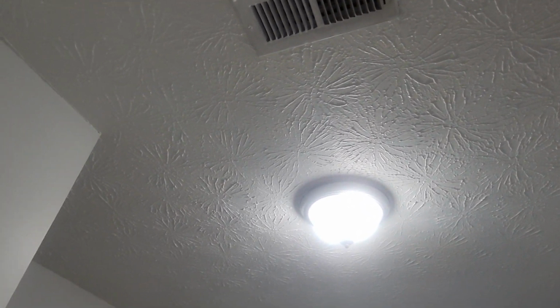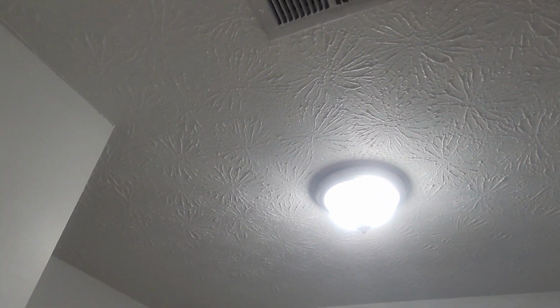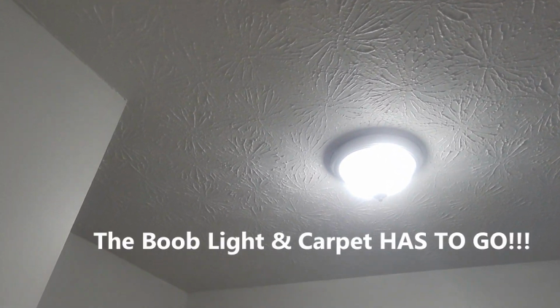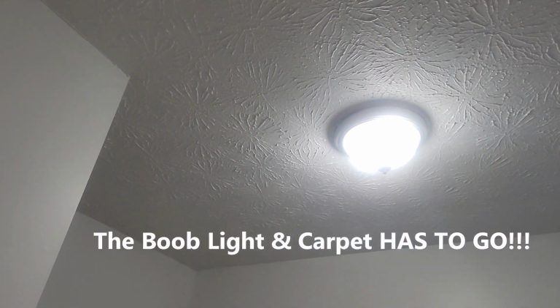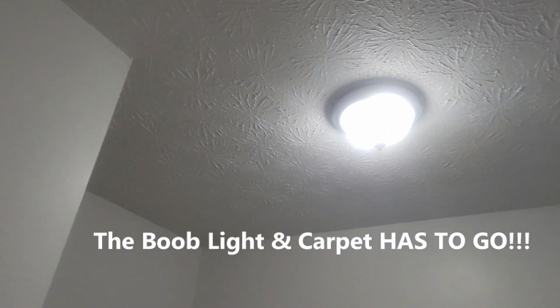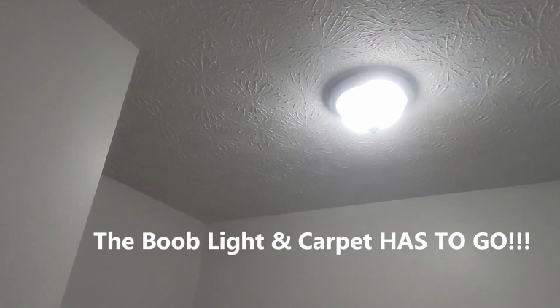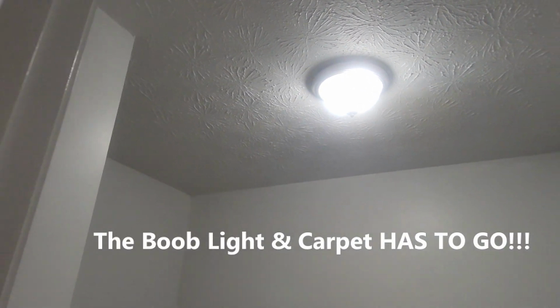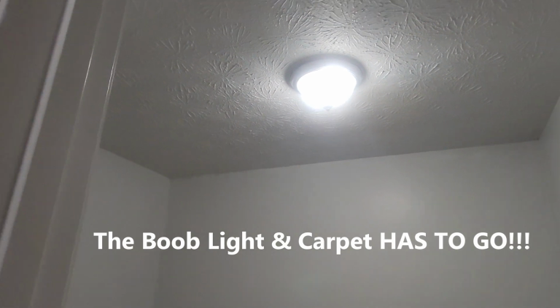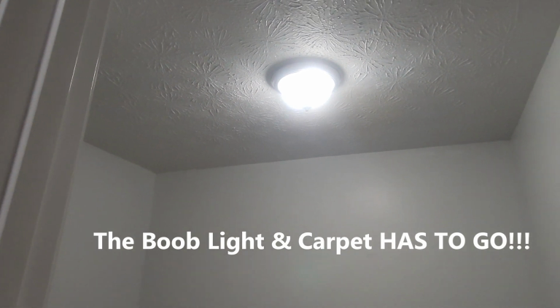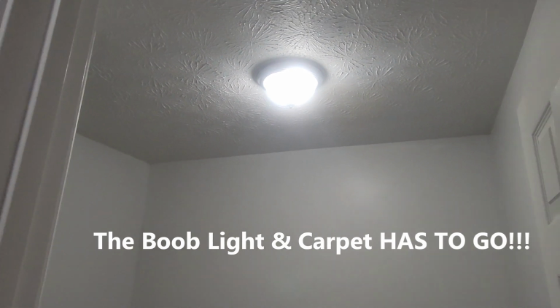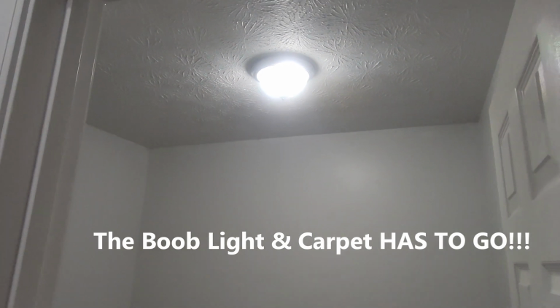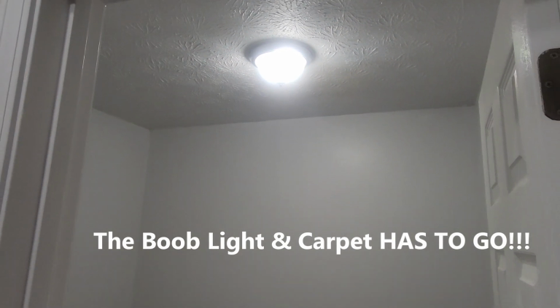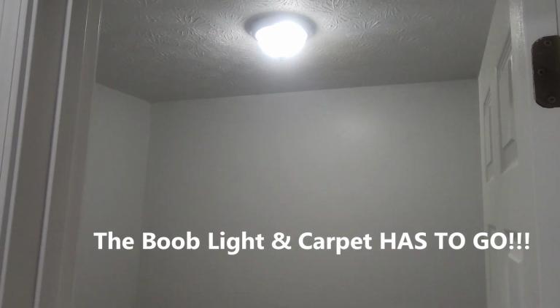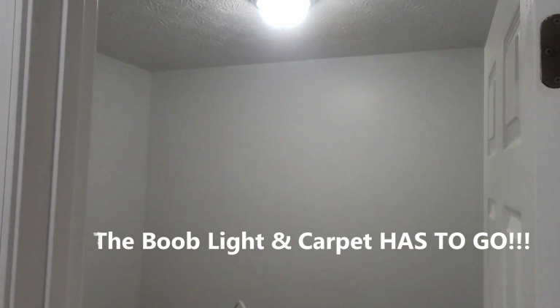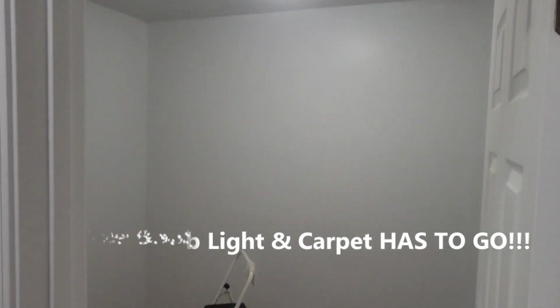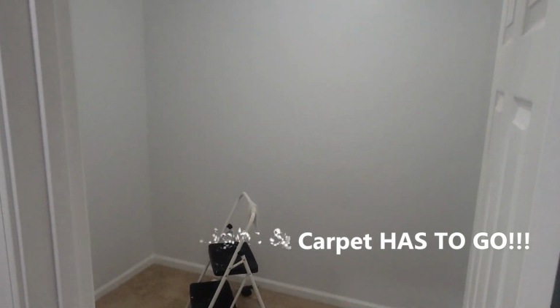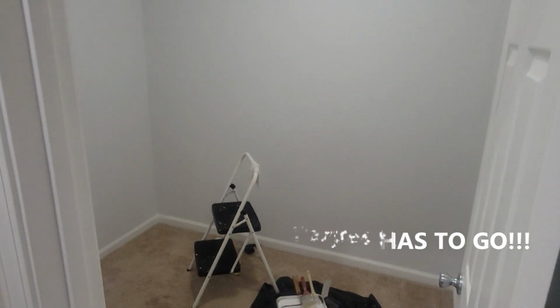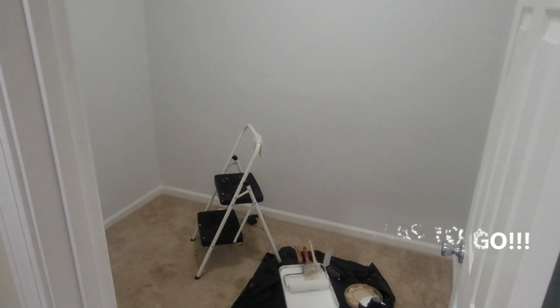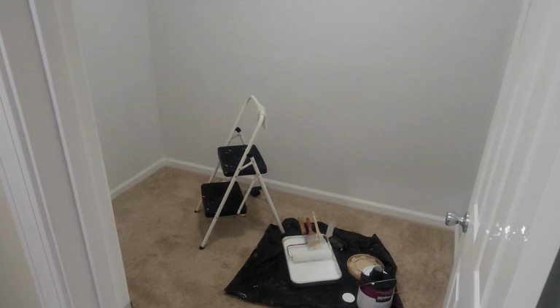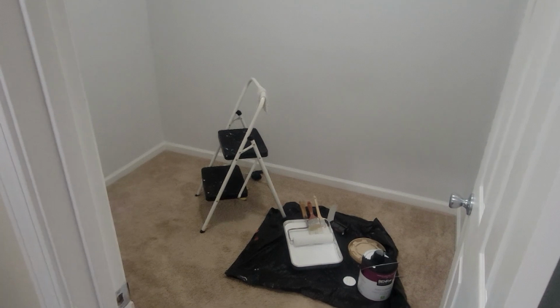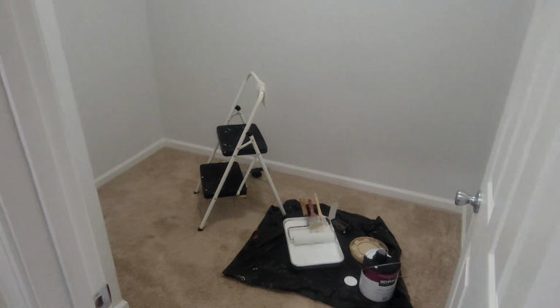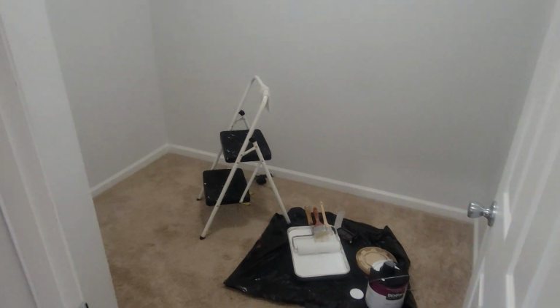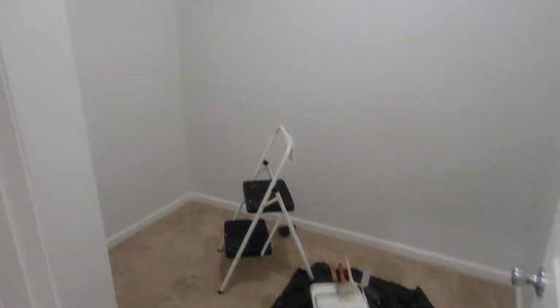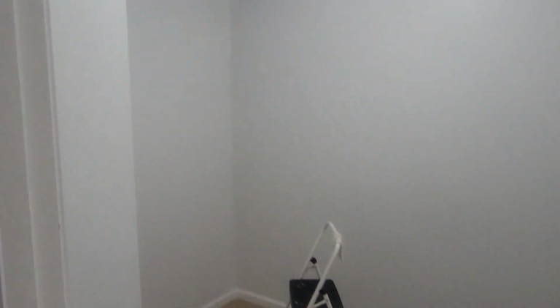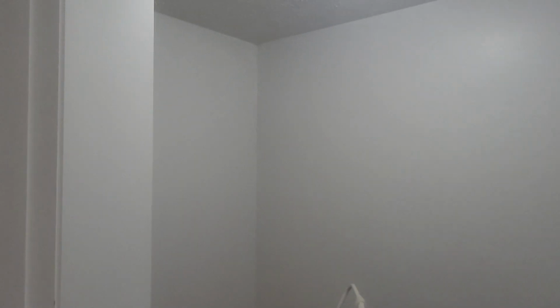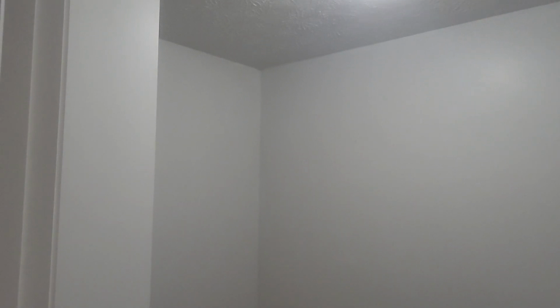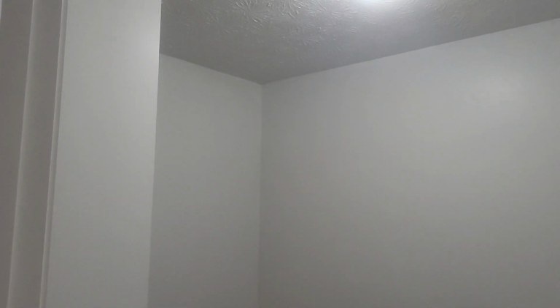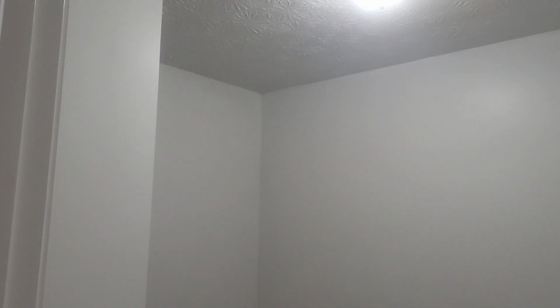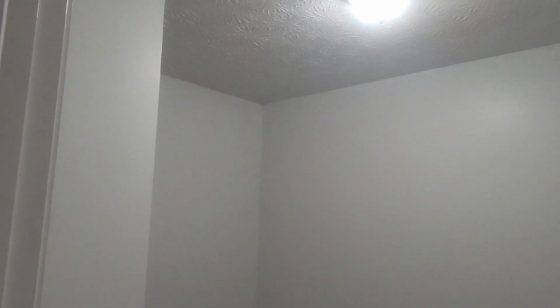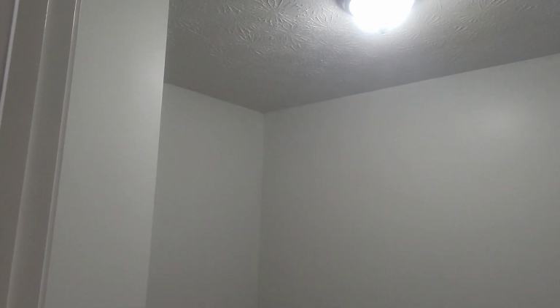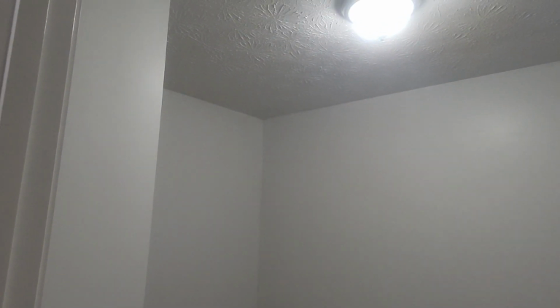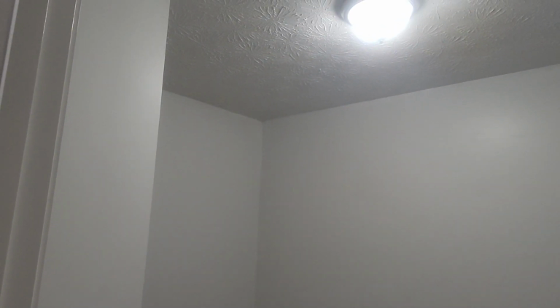Check it out. We'll wait for this to dry and then it'll be on to setting the closet up.